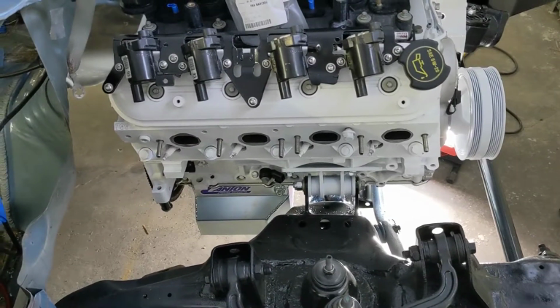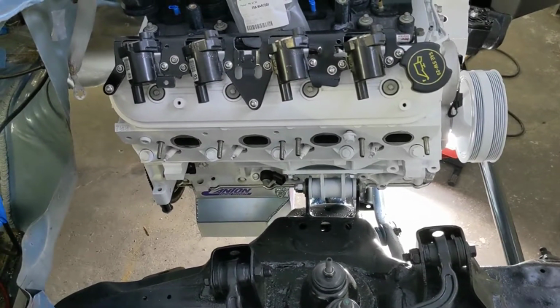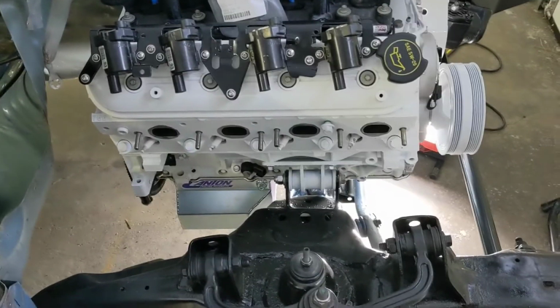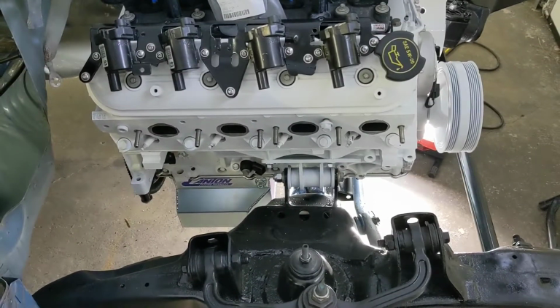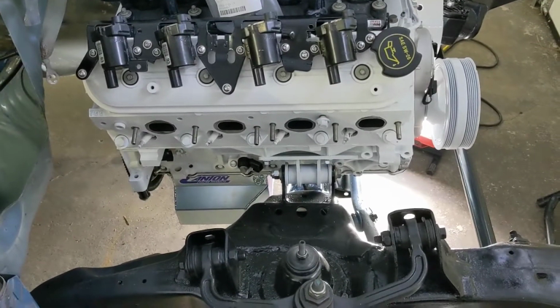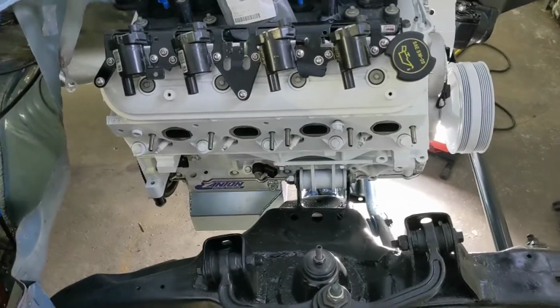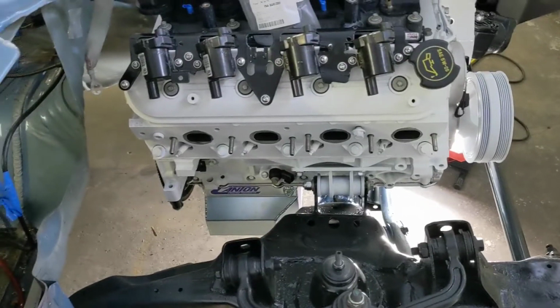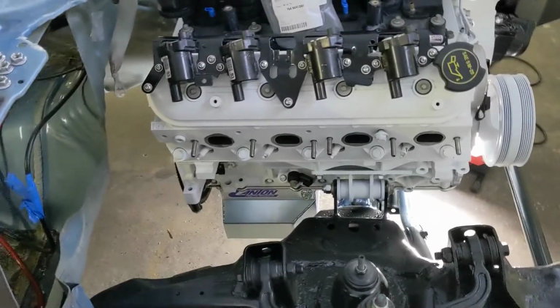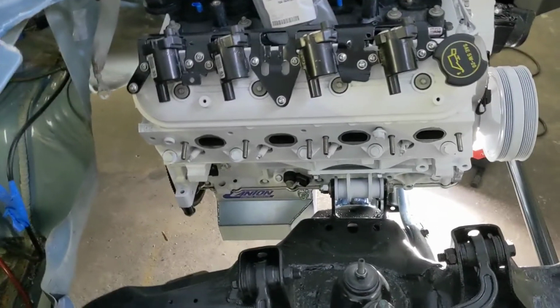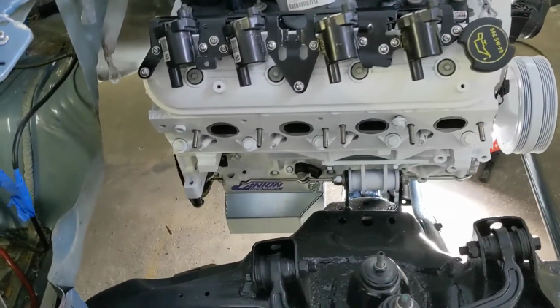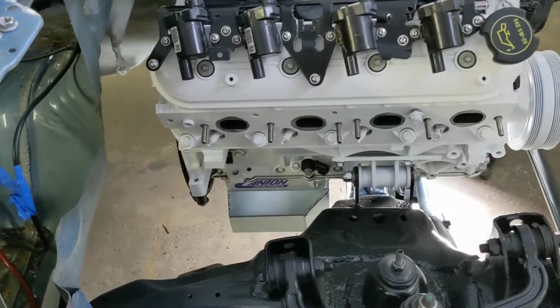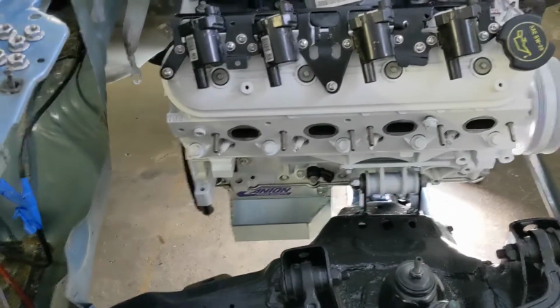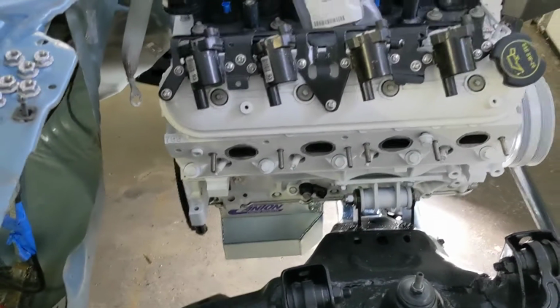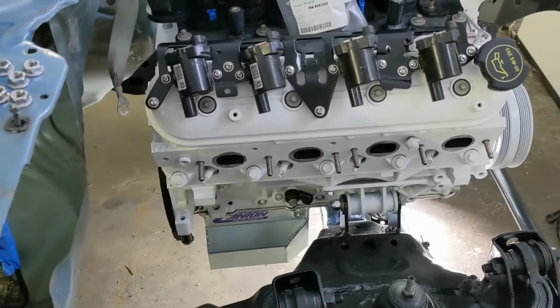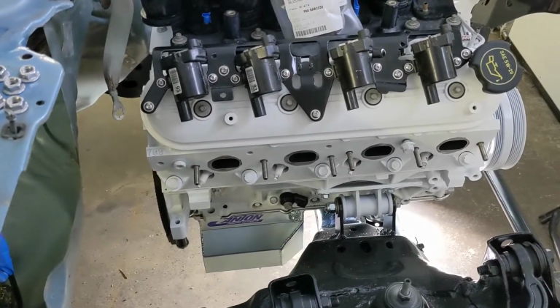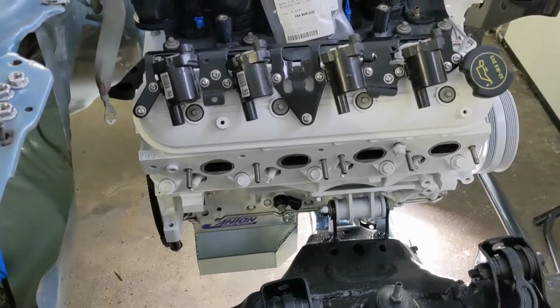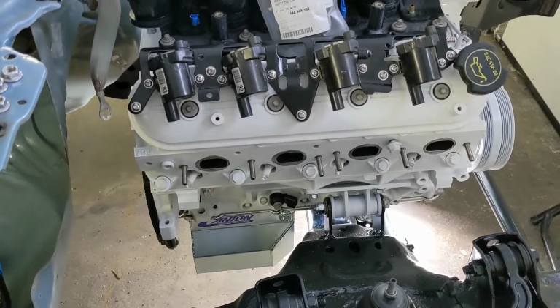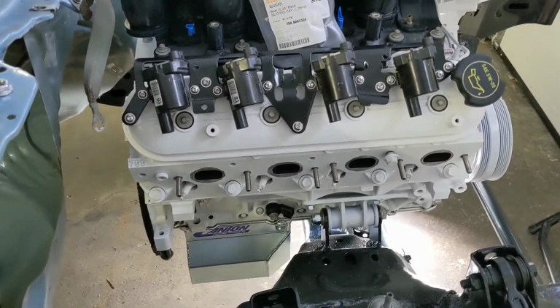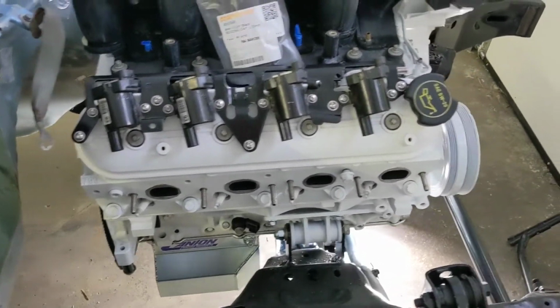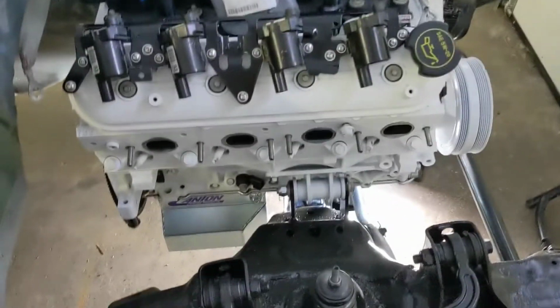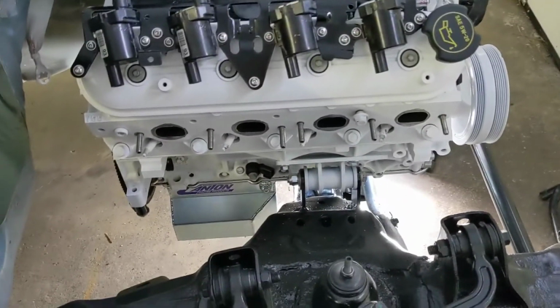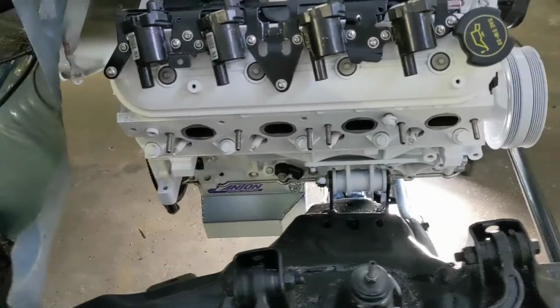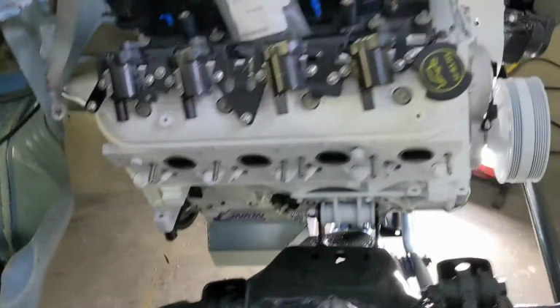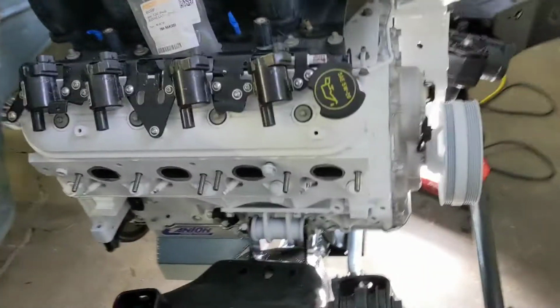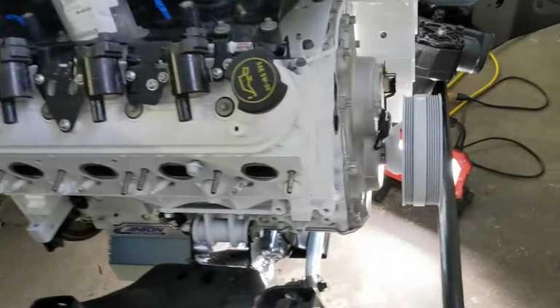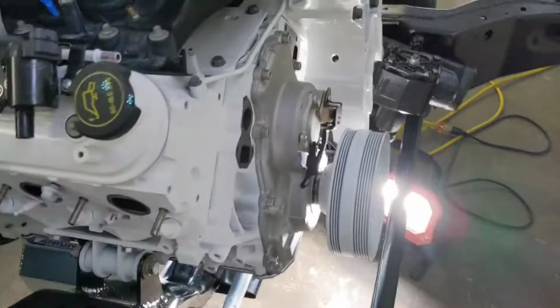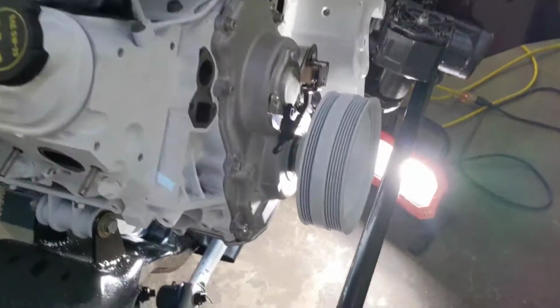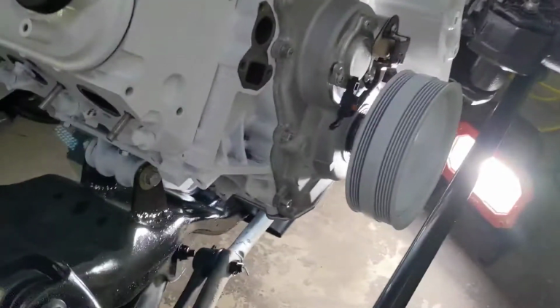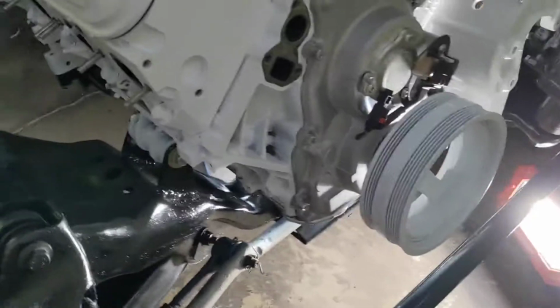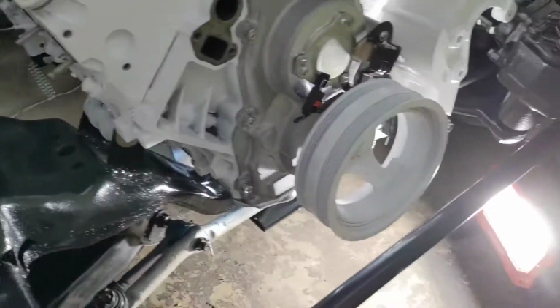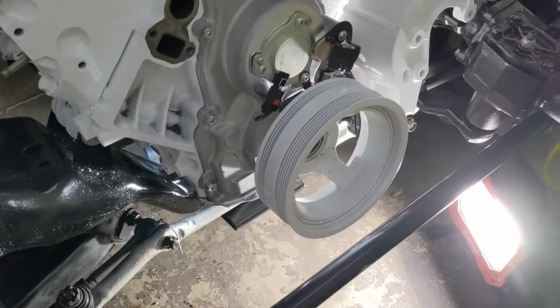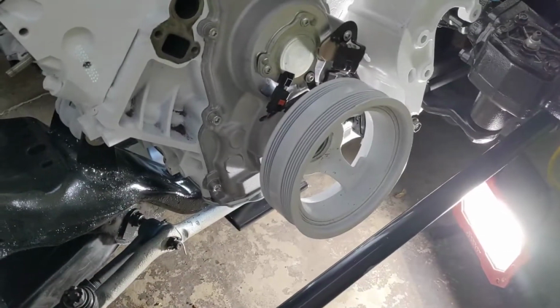Hey everybody, welcome back. Just a quick little video today — I promise, really a quick one. Just going to go over real fast how to reinstall your harmonic balancer.